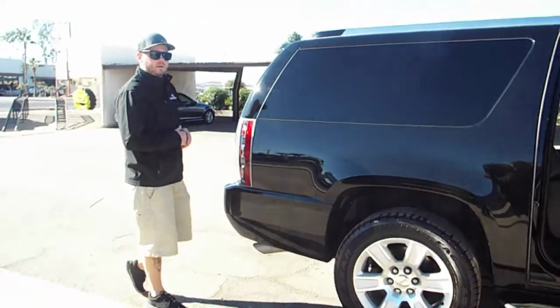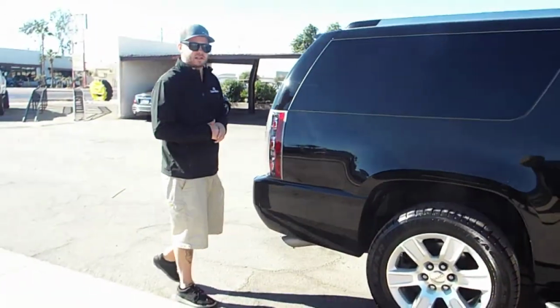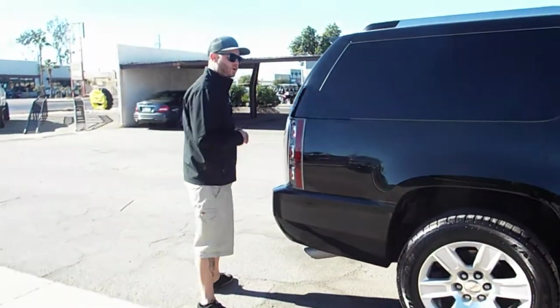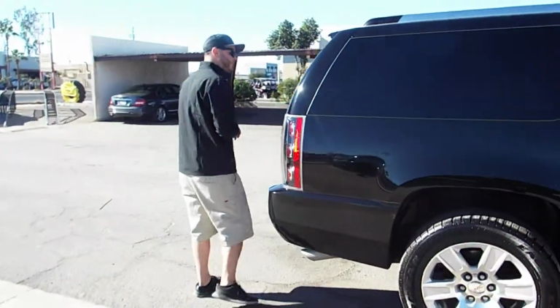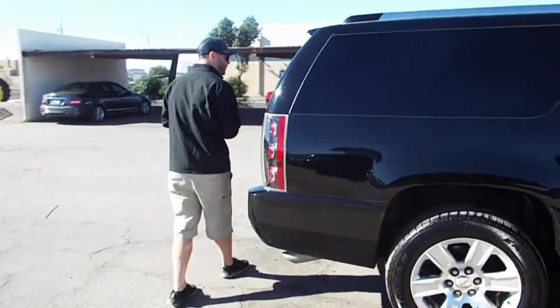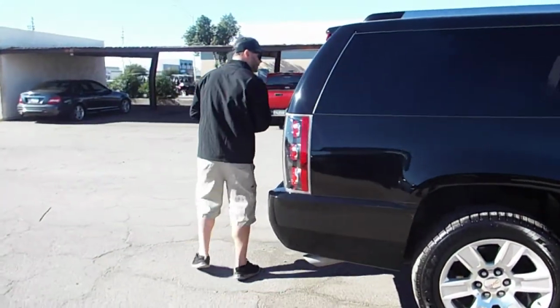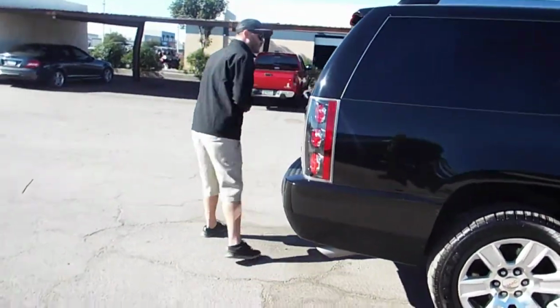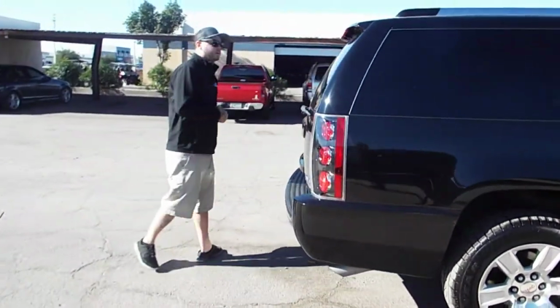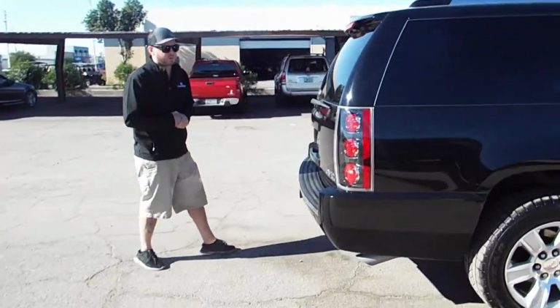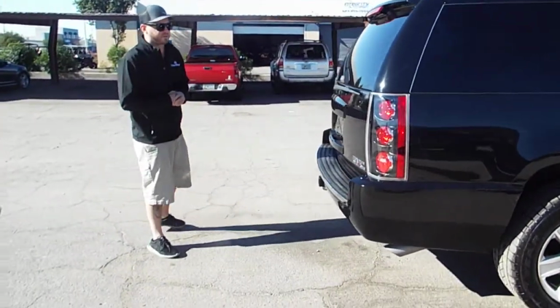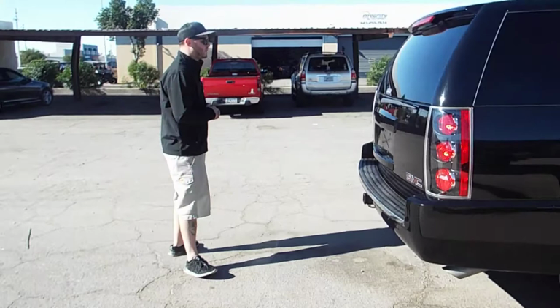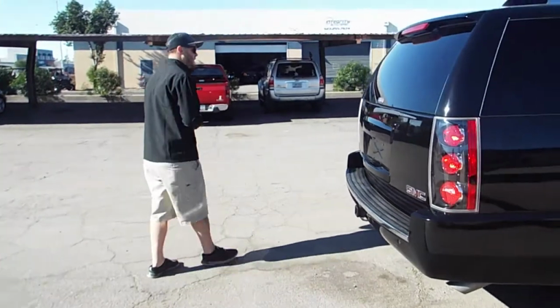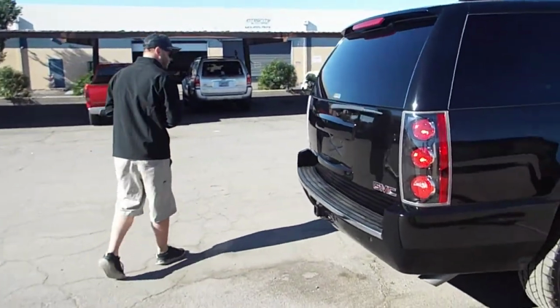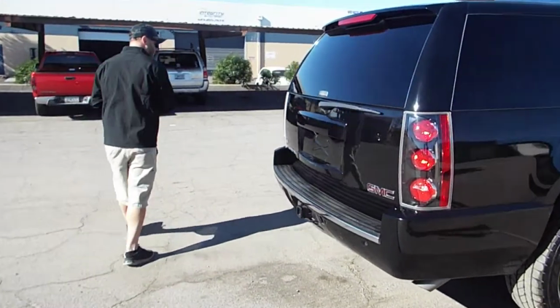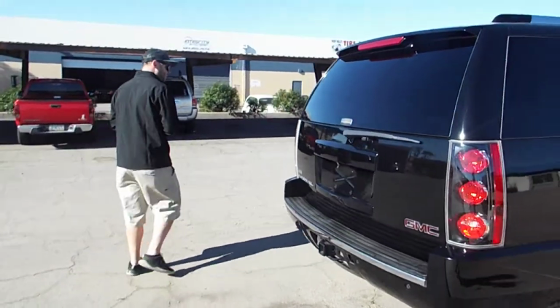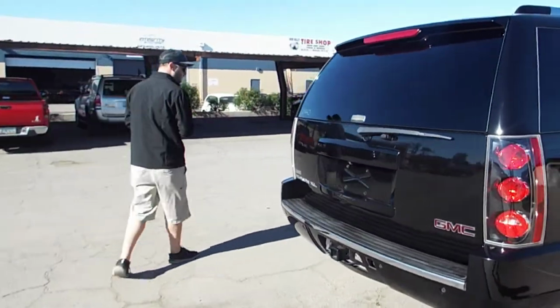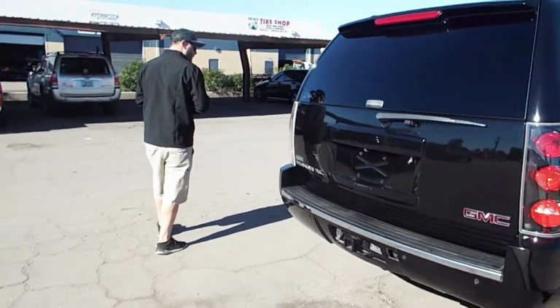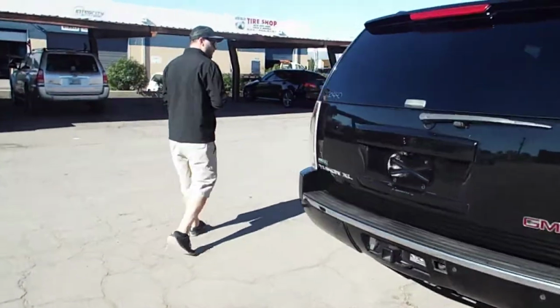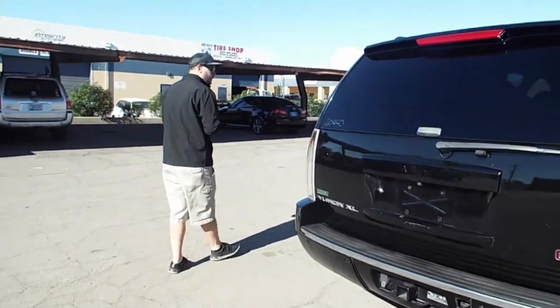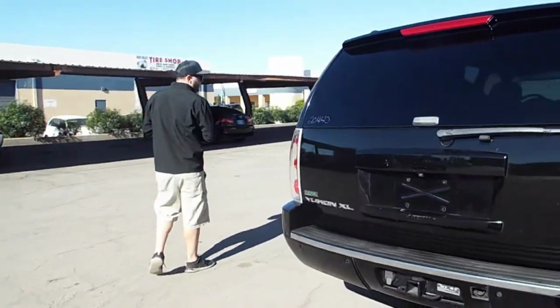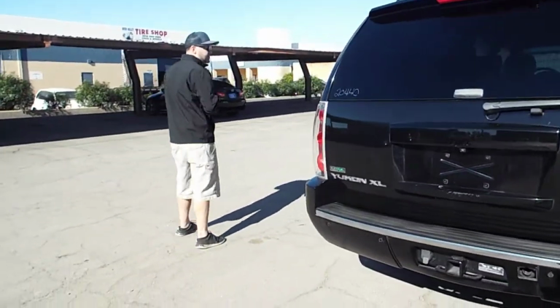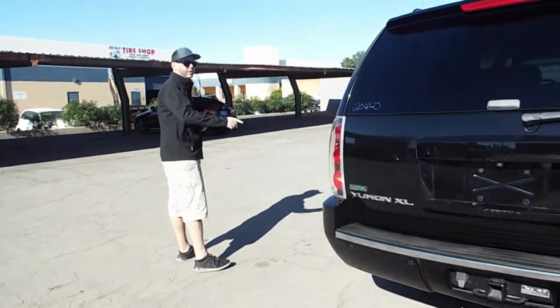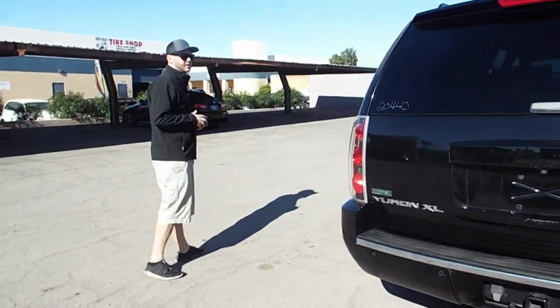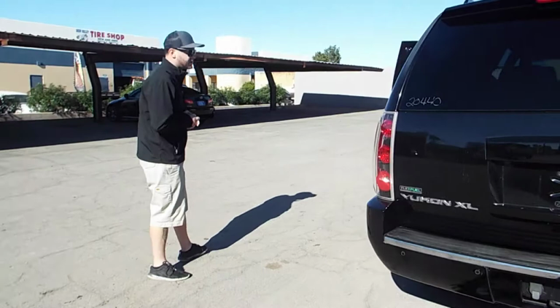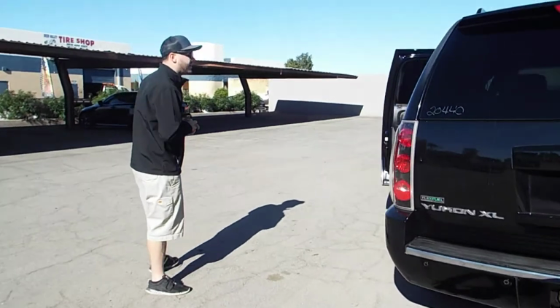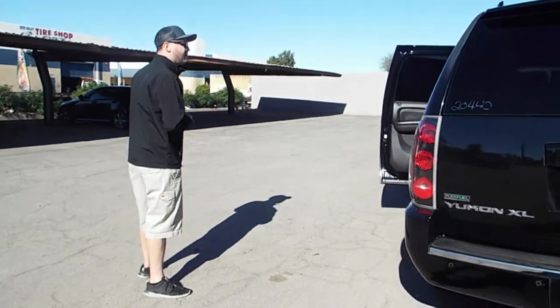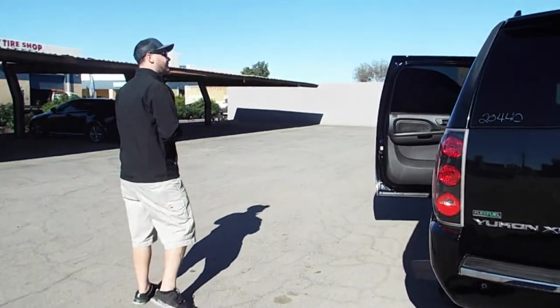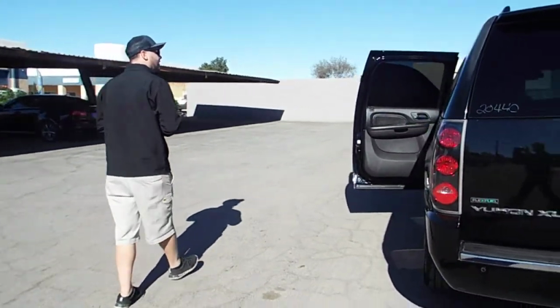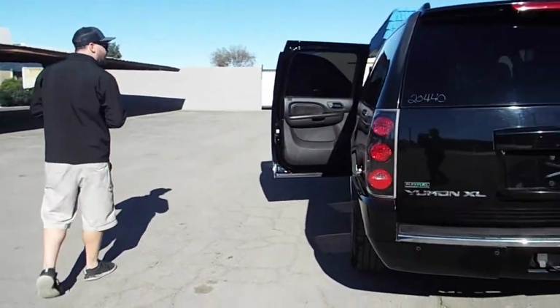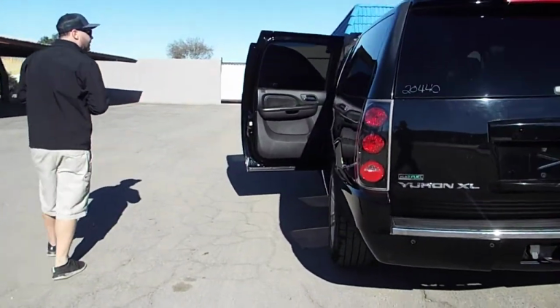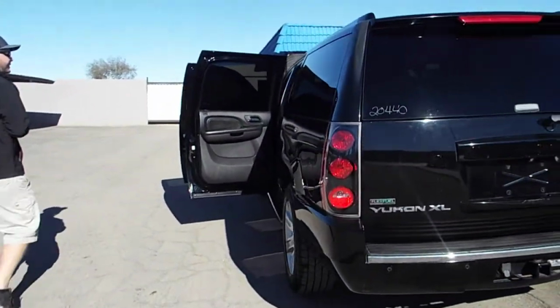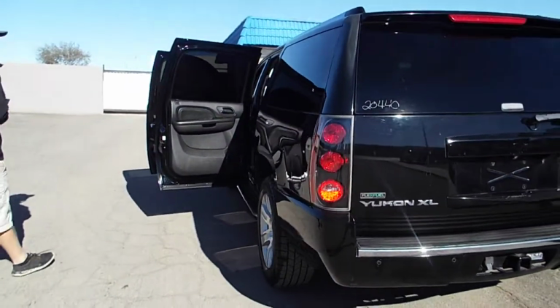This is a third row vehicle, so you will have the third row seat. It does have brand new tires all the way around, and leather interior.